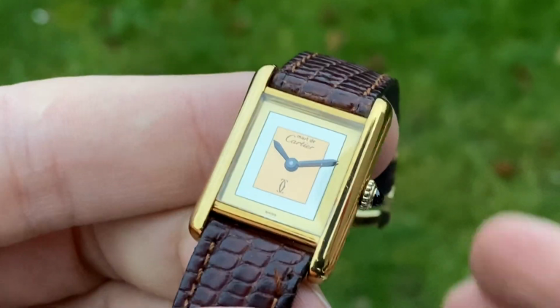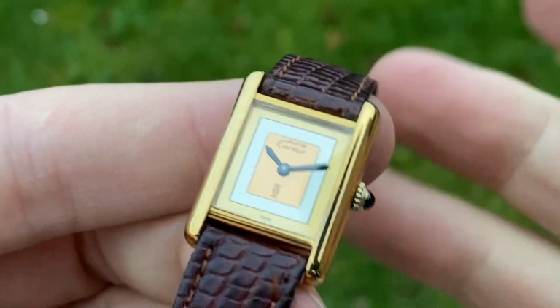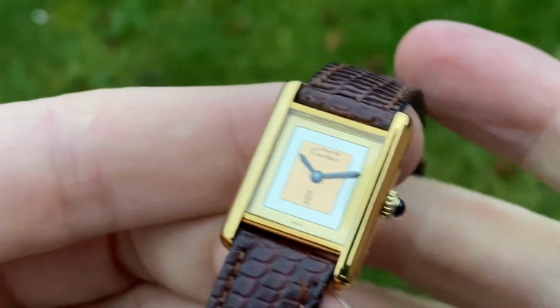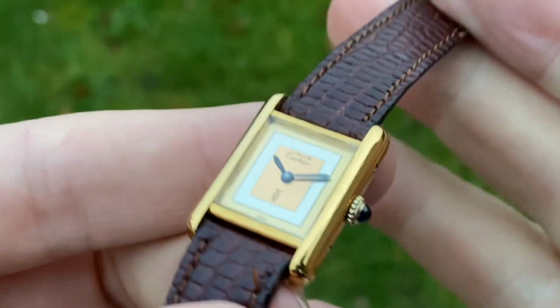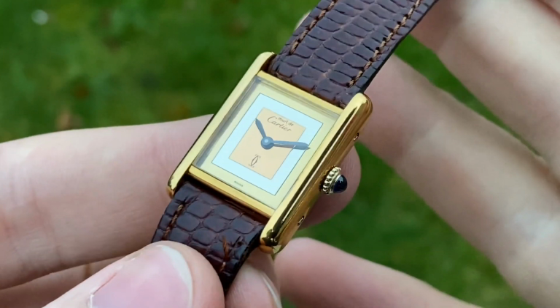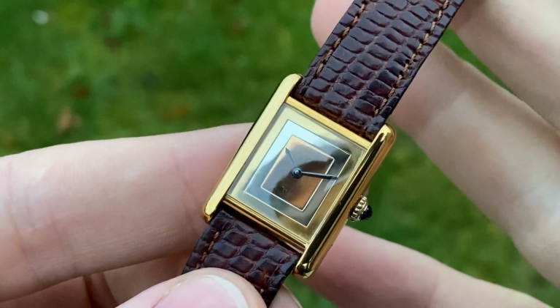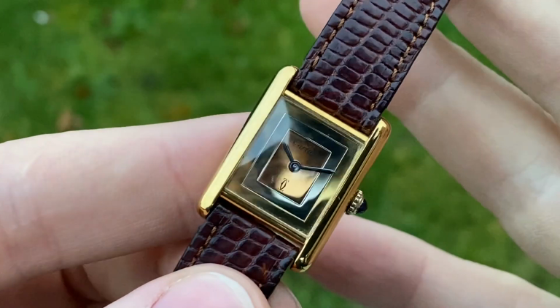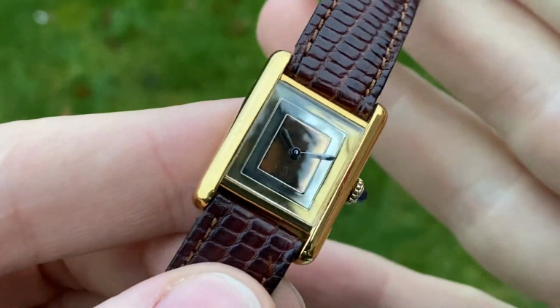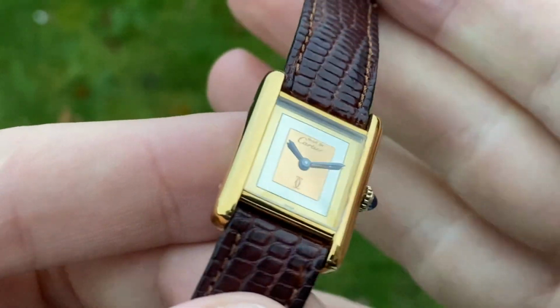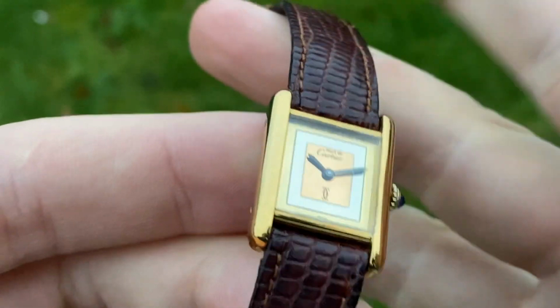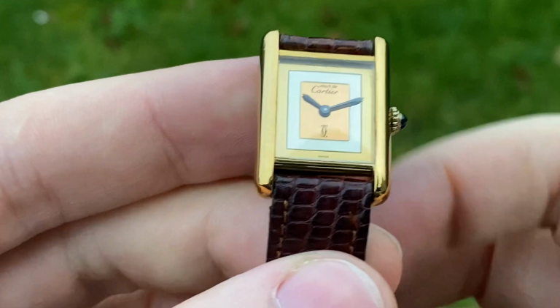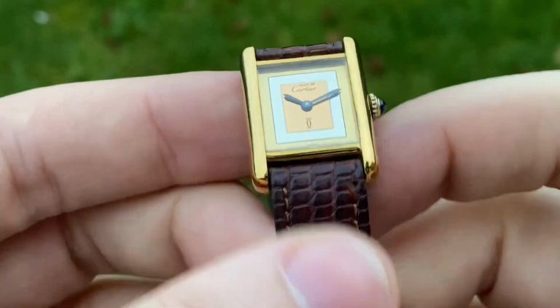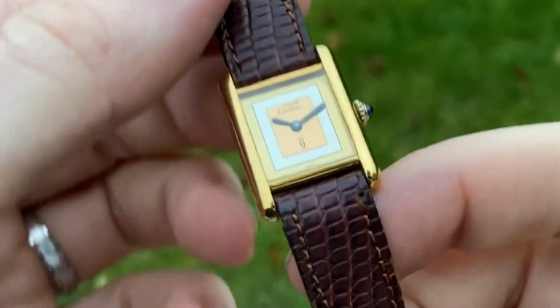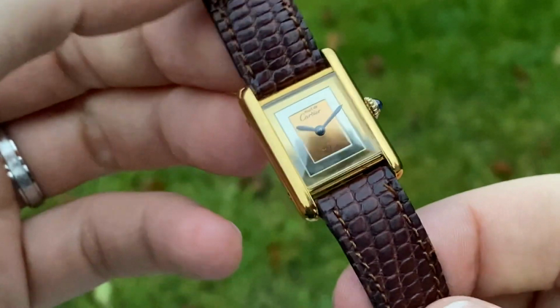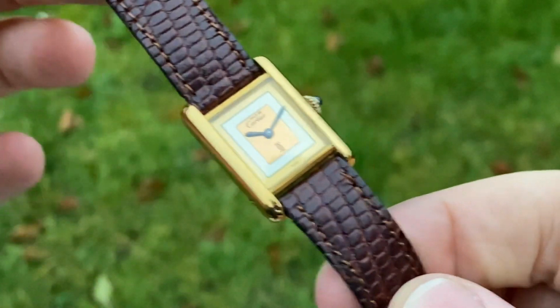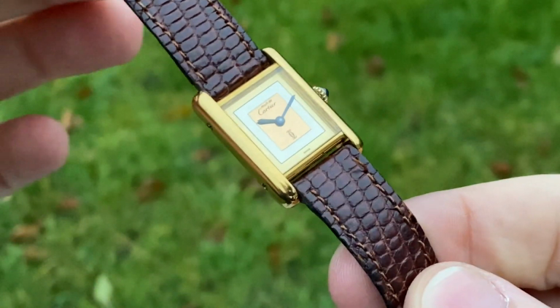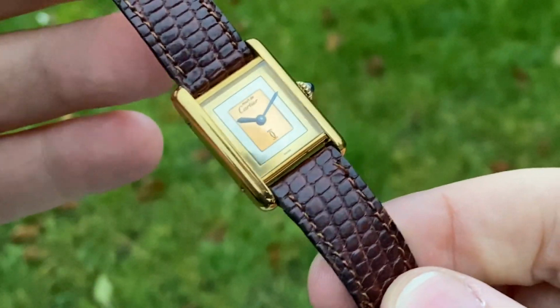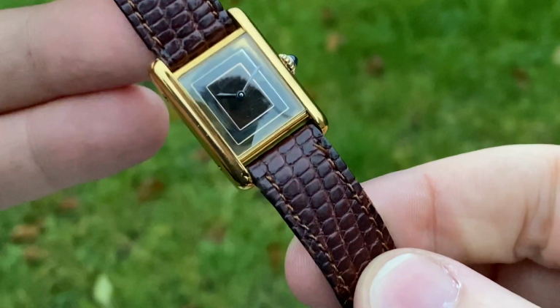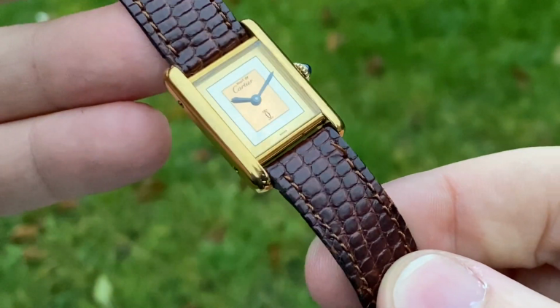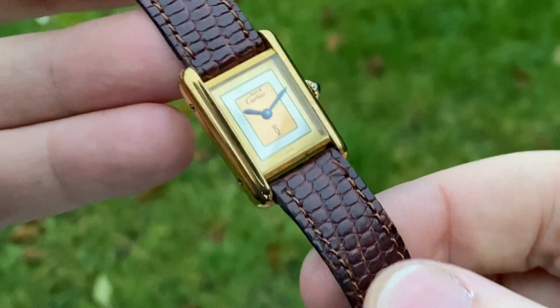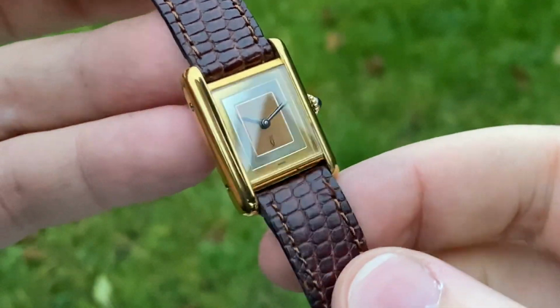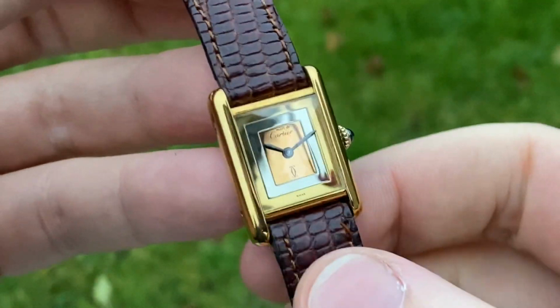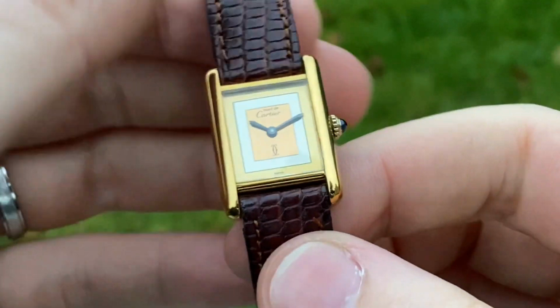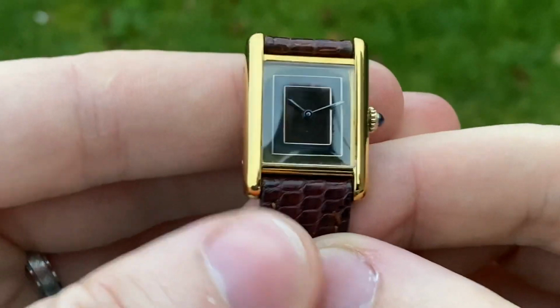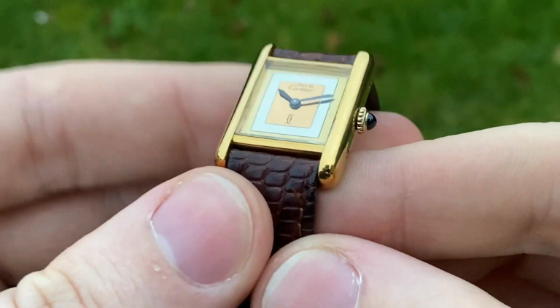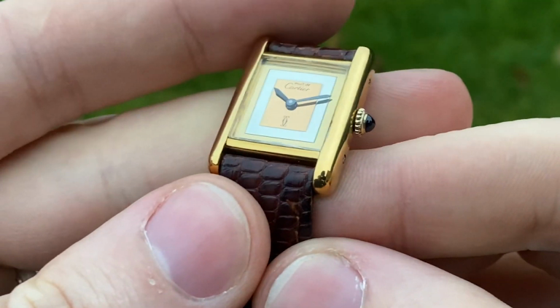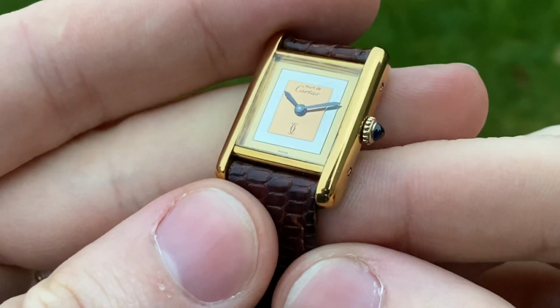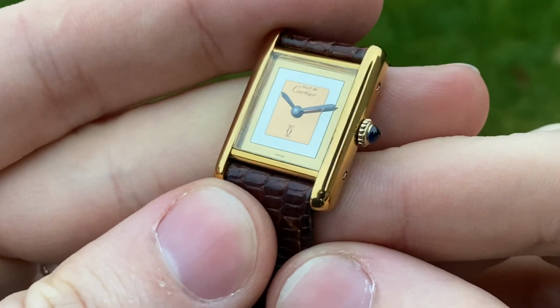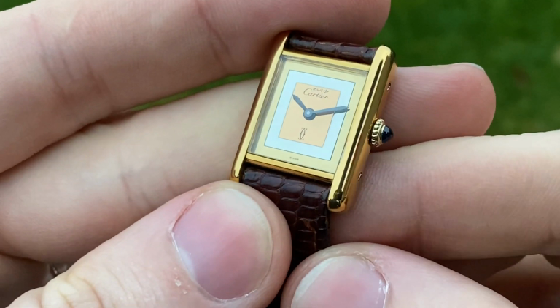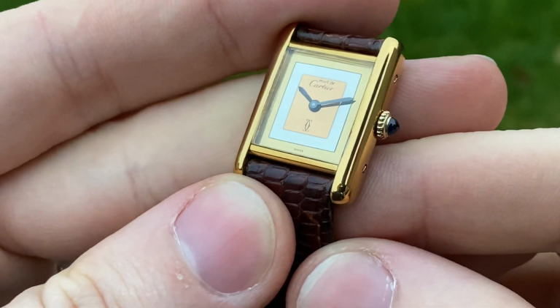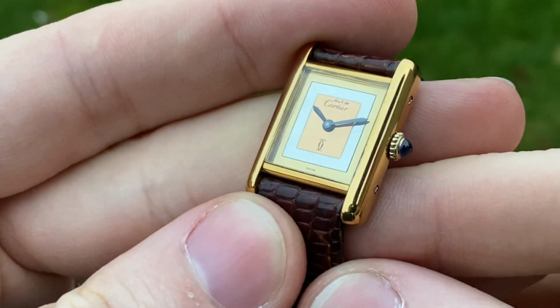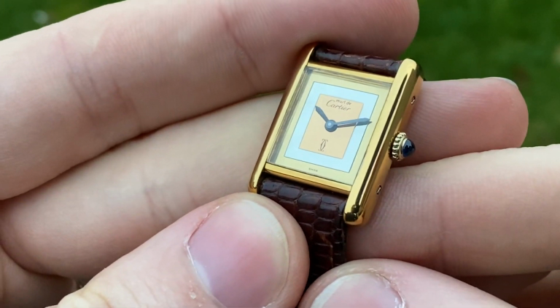Hello and welcome. This is another magnificently gorgeous piece in amazing all original condition. It's a Cartier Tank Tricolor, which means tricolor.